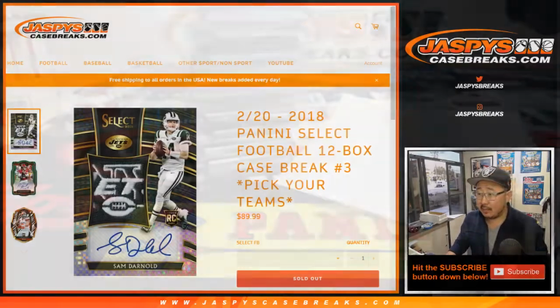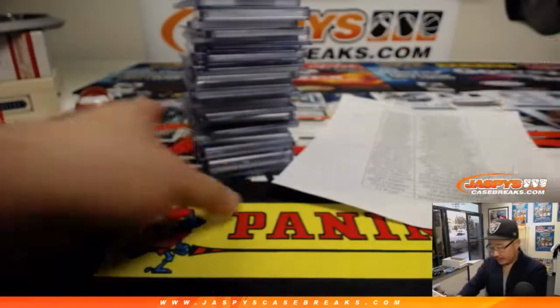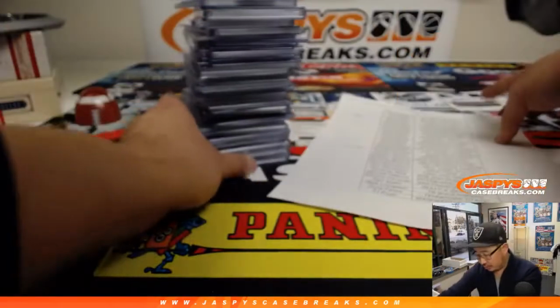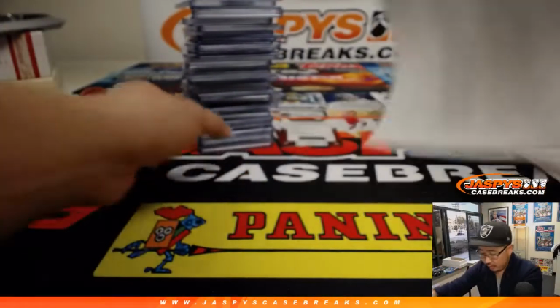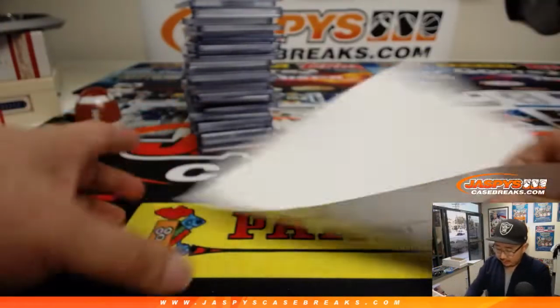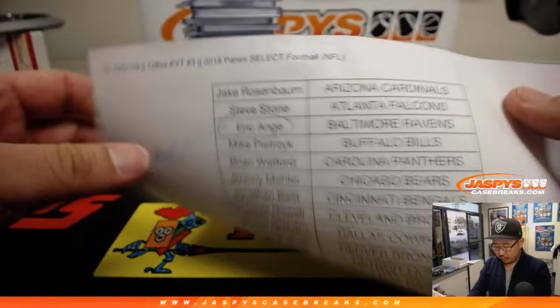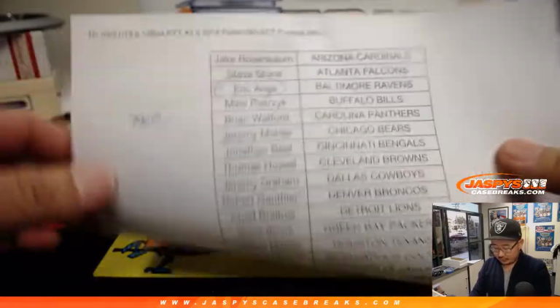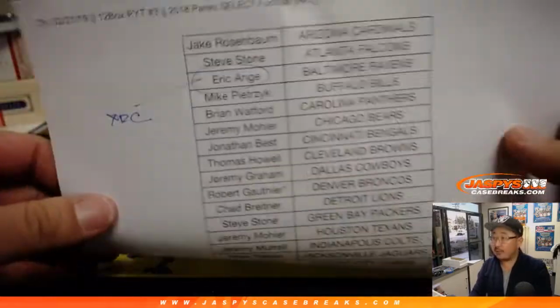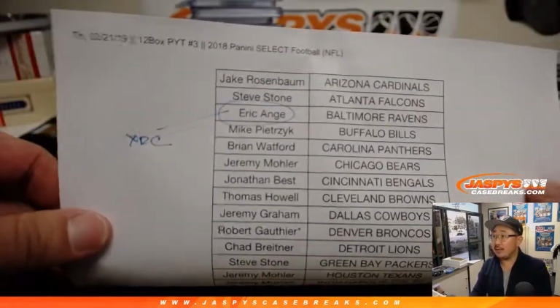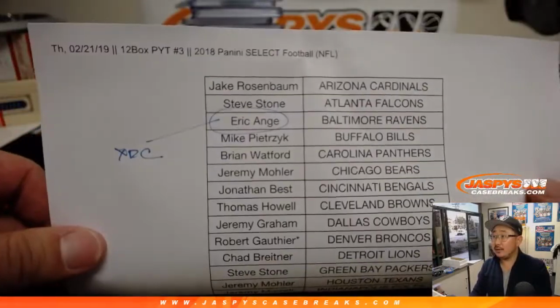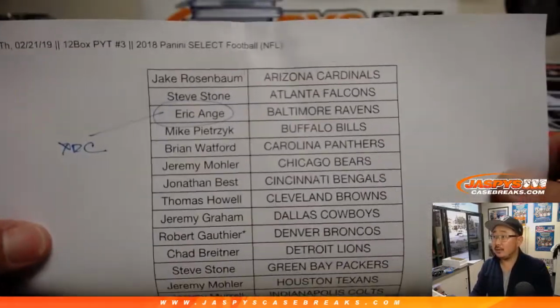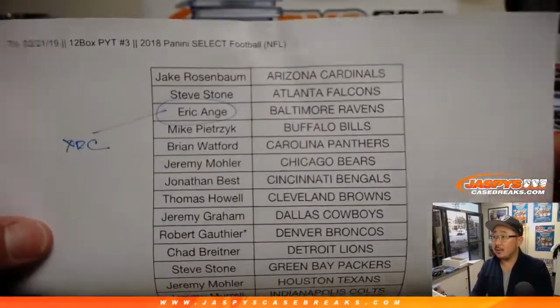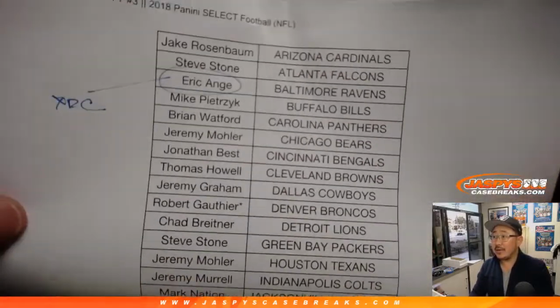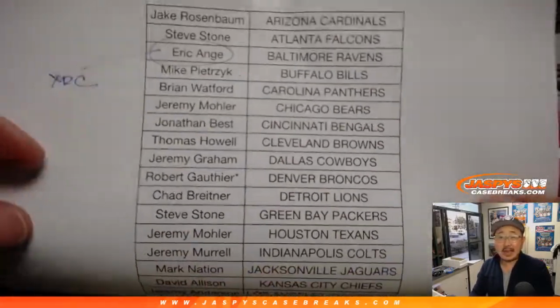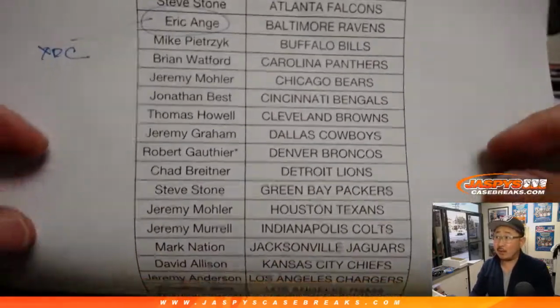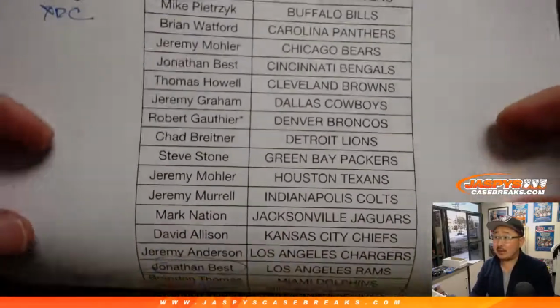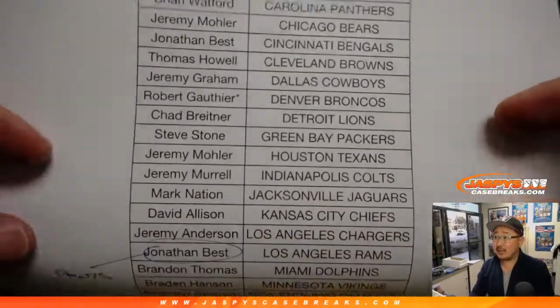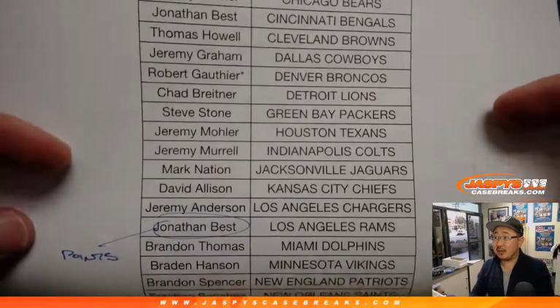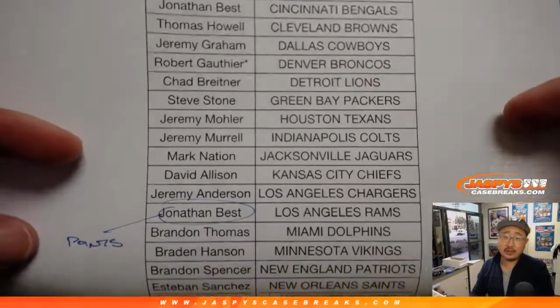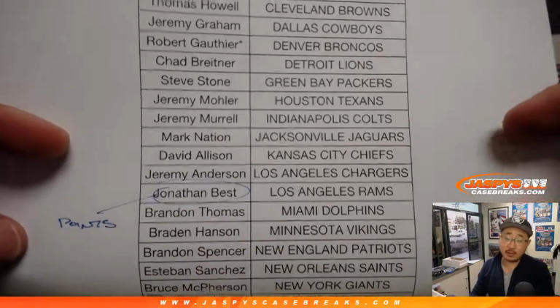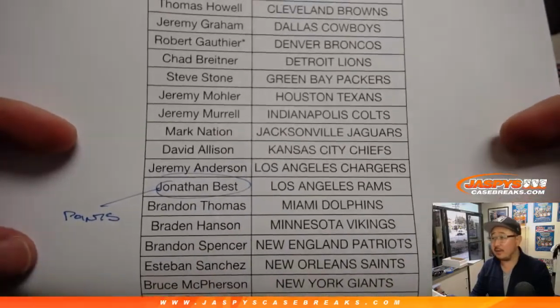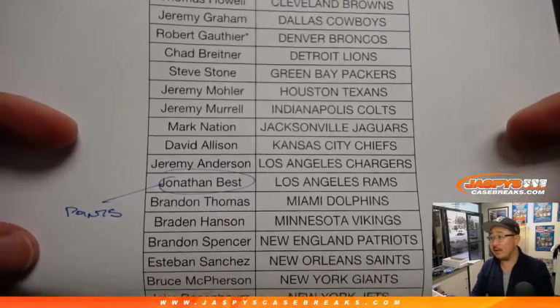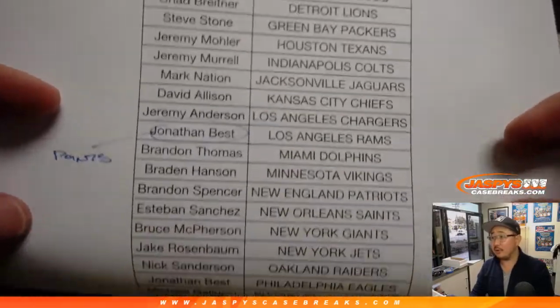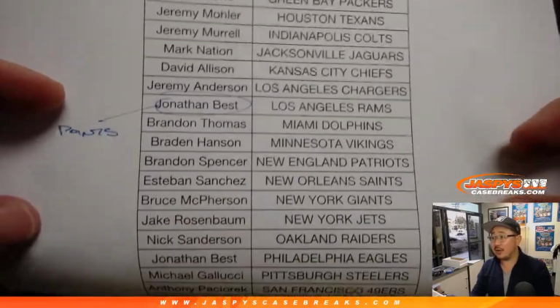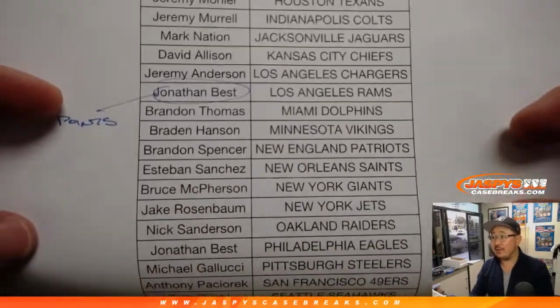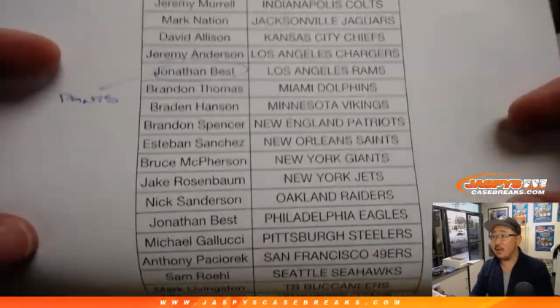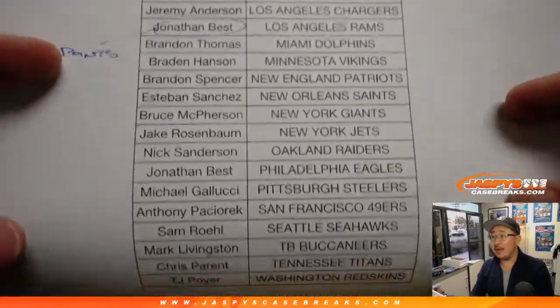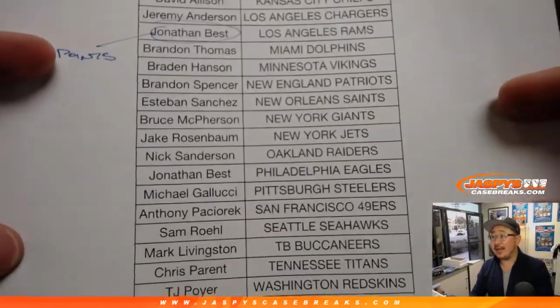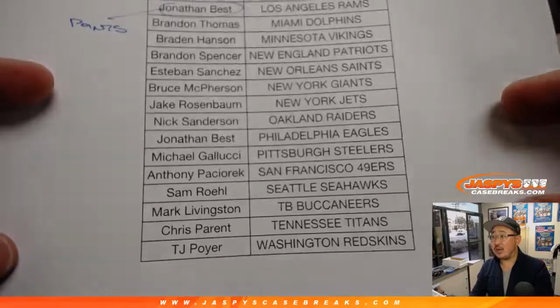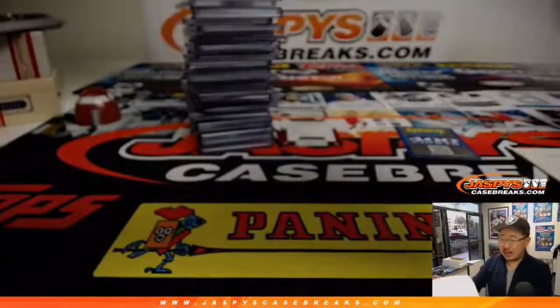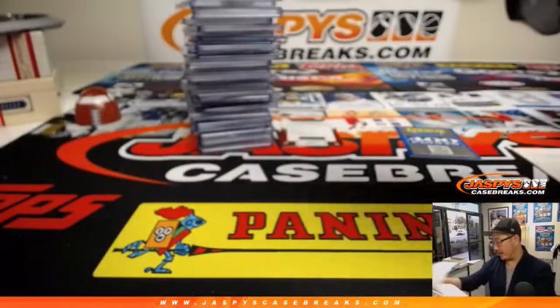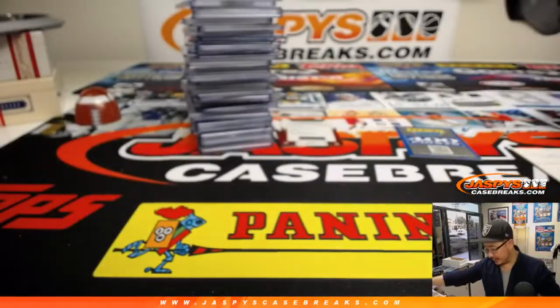Big thanks to all of these folks for getting into Pick Your Team 3. EA ended up getting randomized all the XRC cards. You can see the randomizer in the full Case Break video. And at the end of that, Jonathan Best got the points.